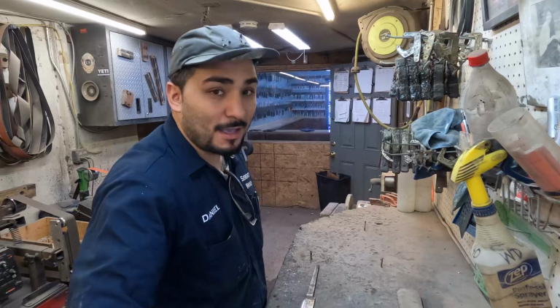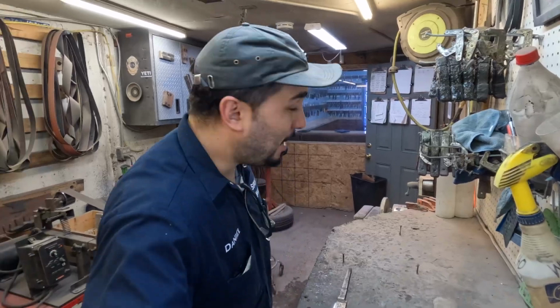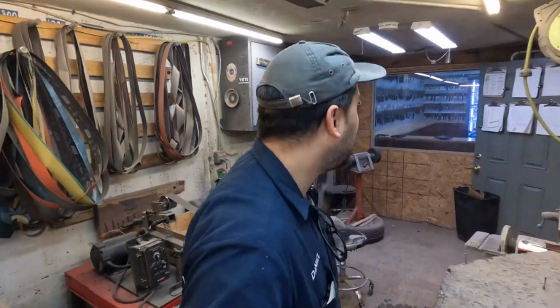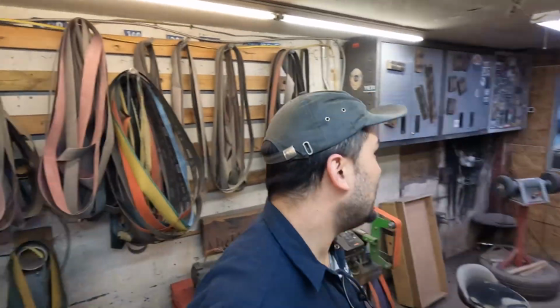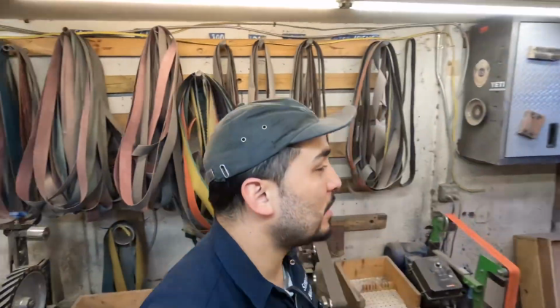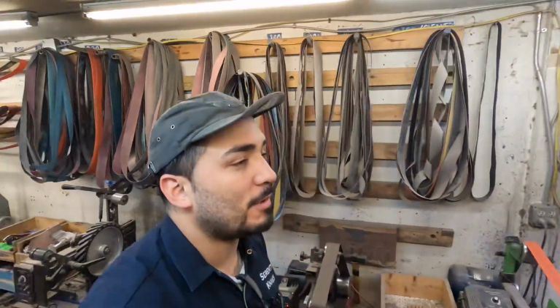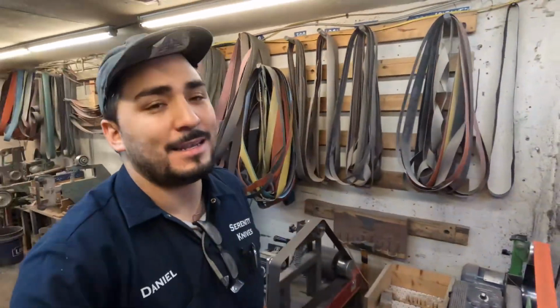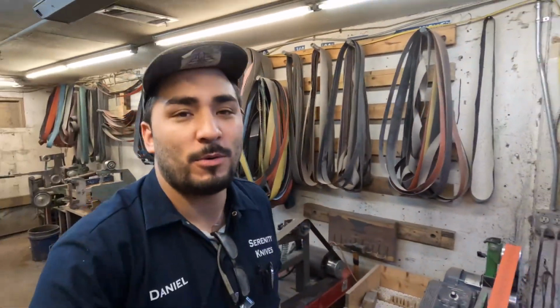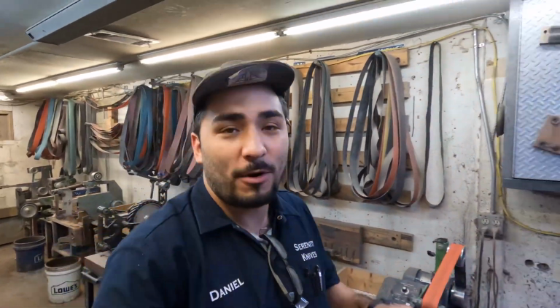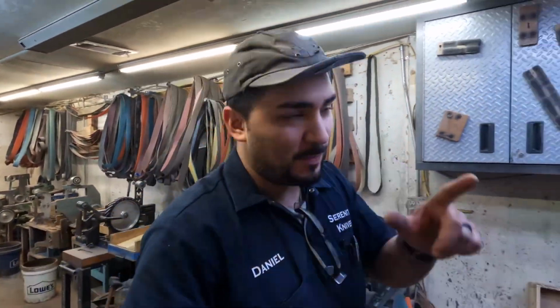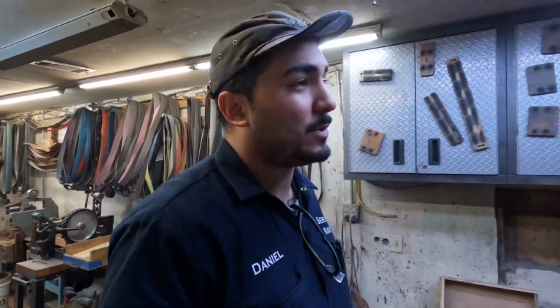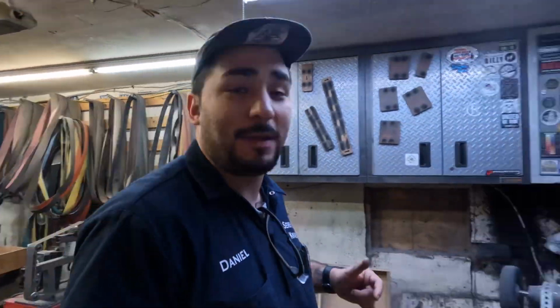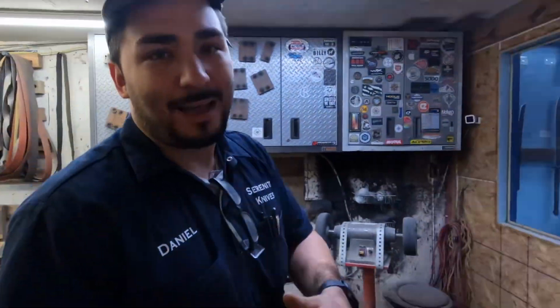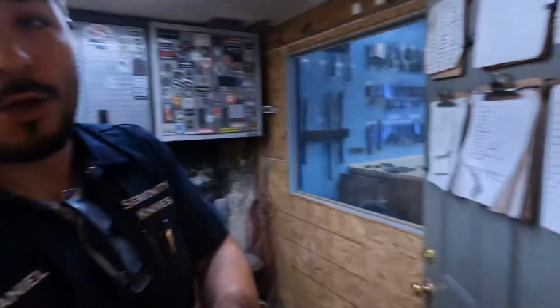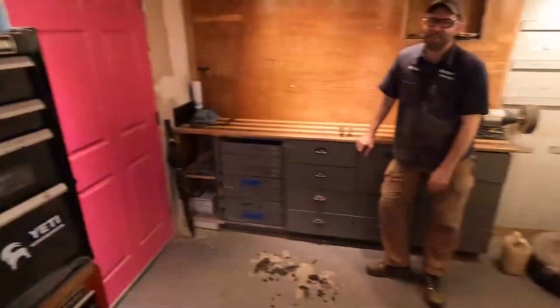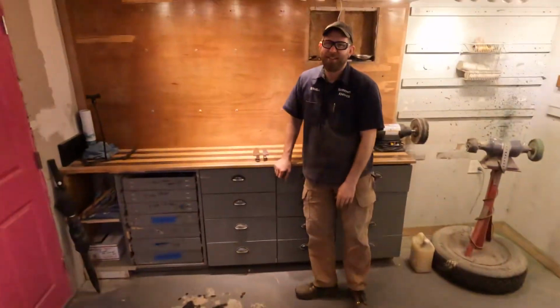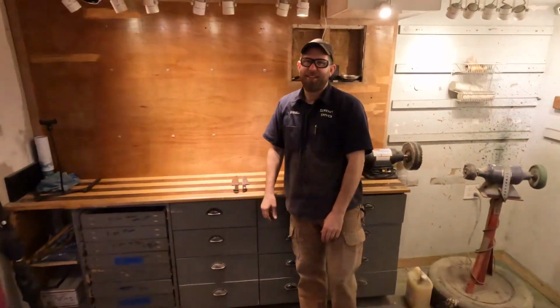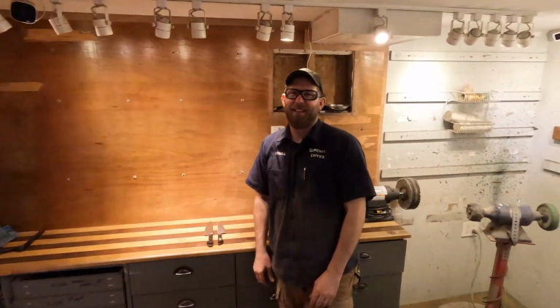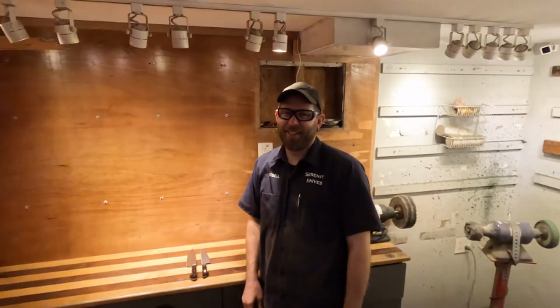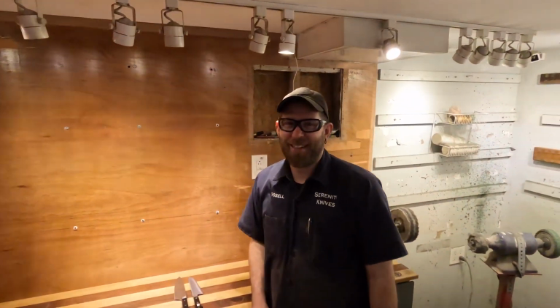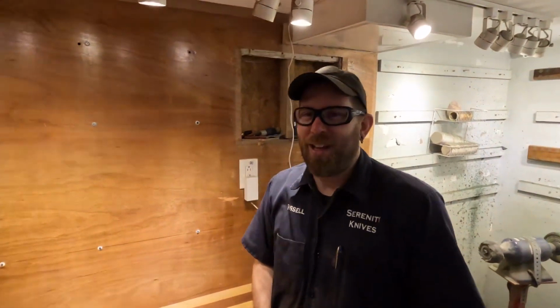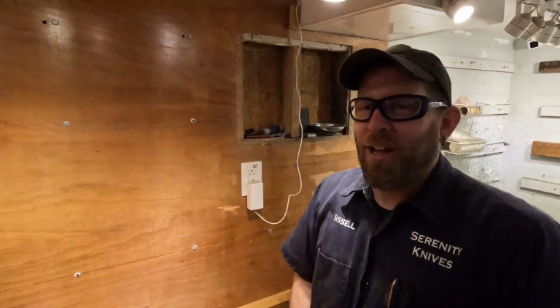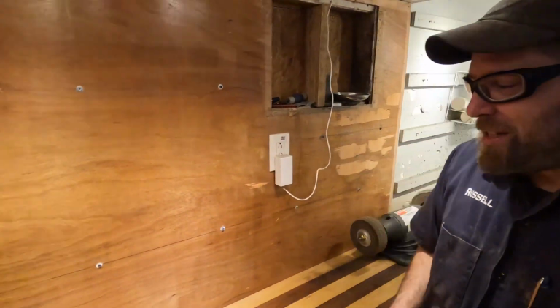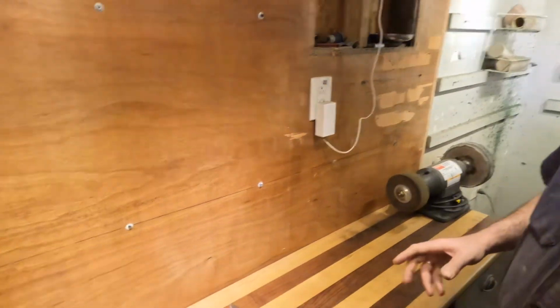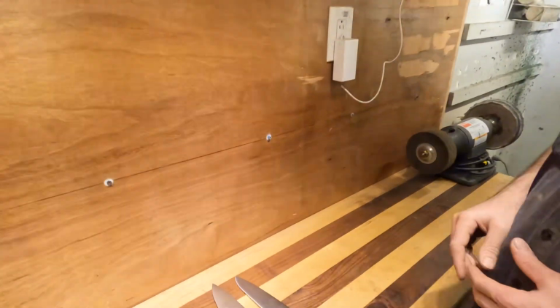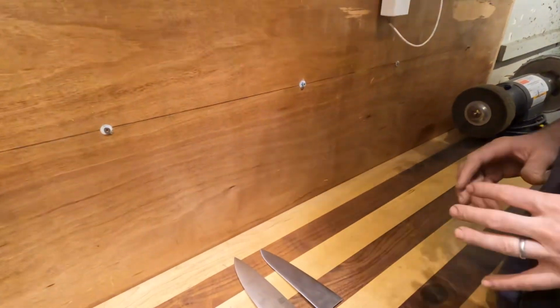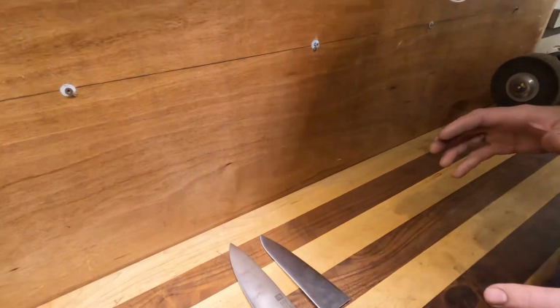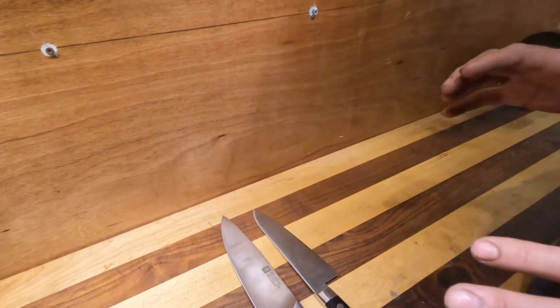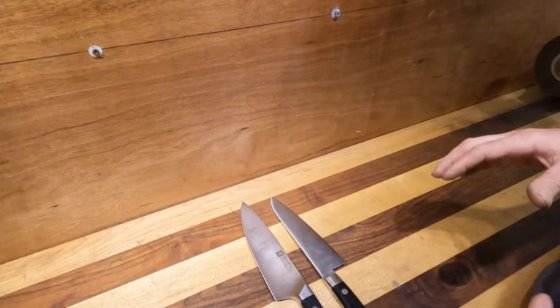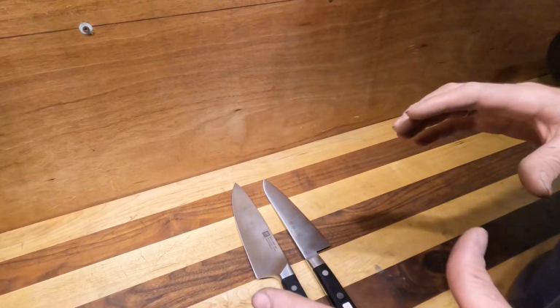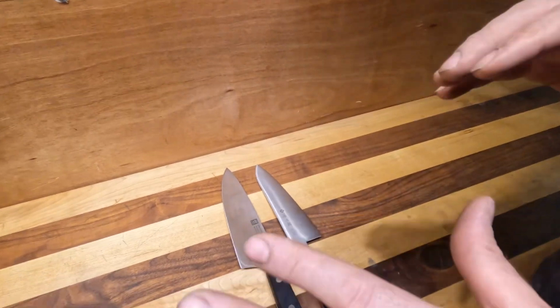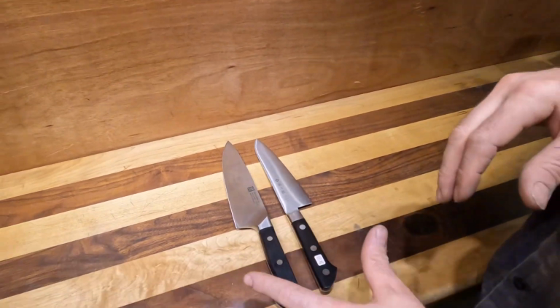We're going to go ahead and go in our favorite spot with our favorite guy Russell. What's up bud? Today we're going to talk a little bit about the differences between Japanese knives and German knives.